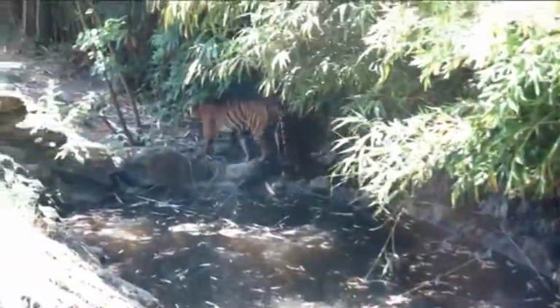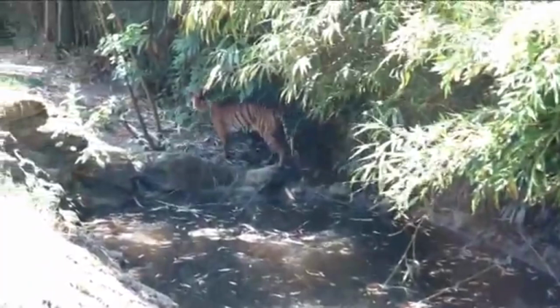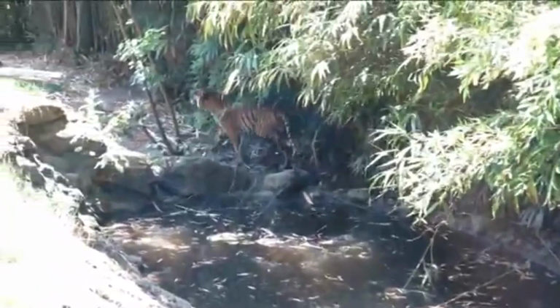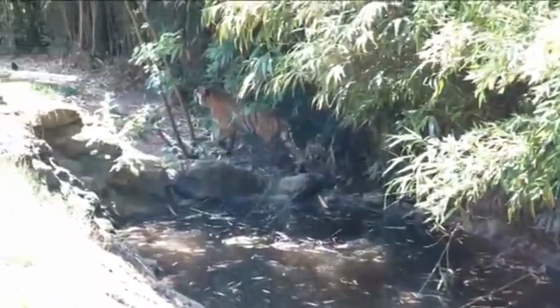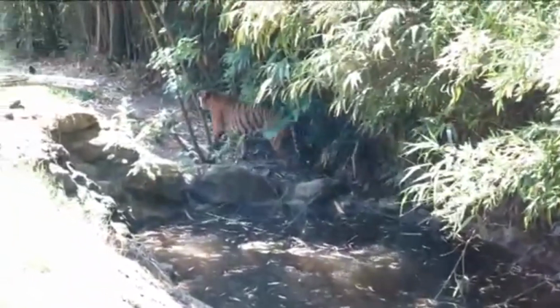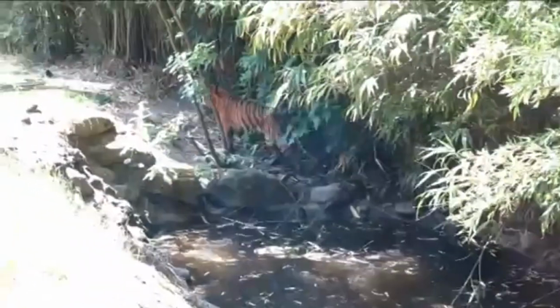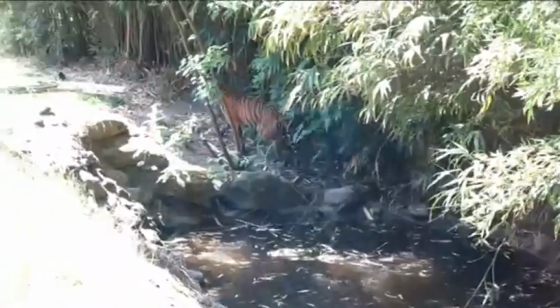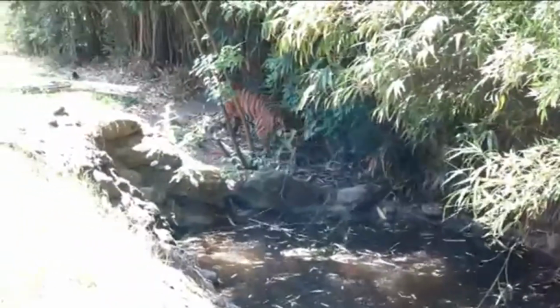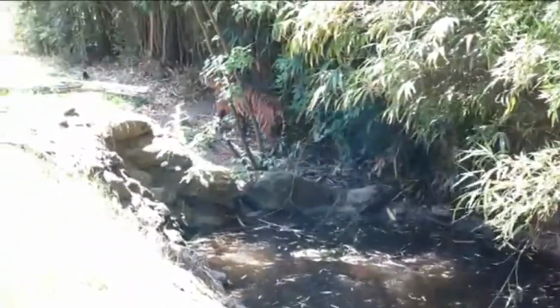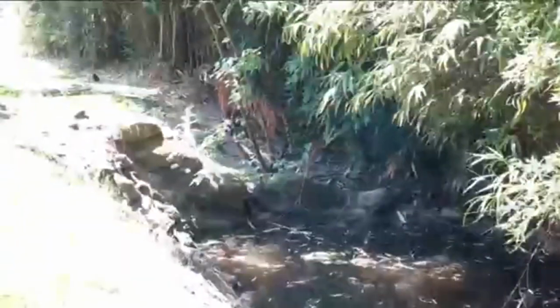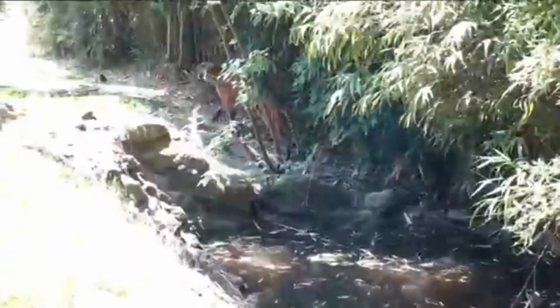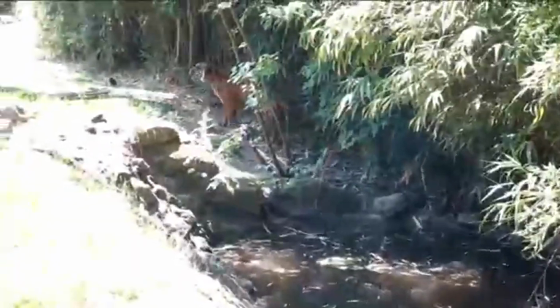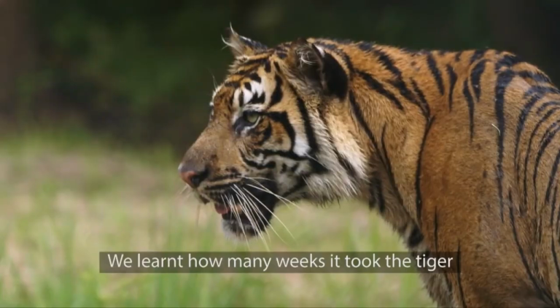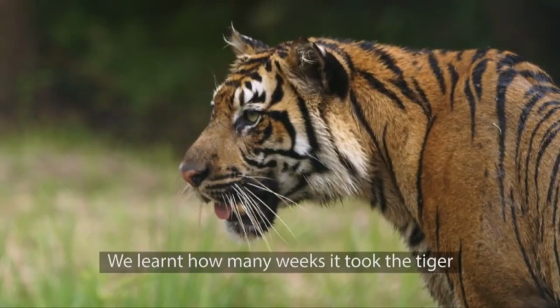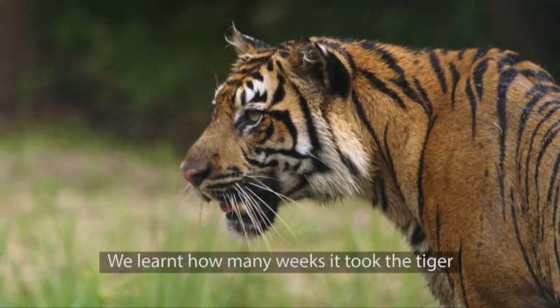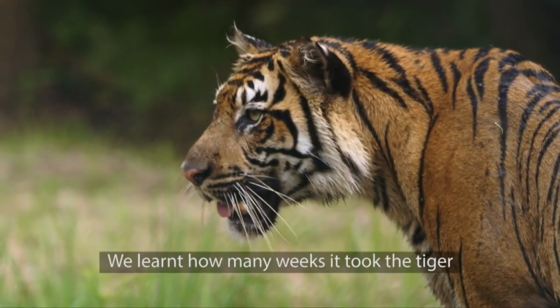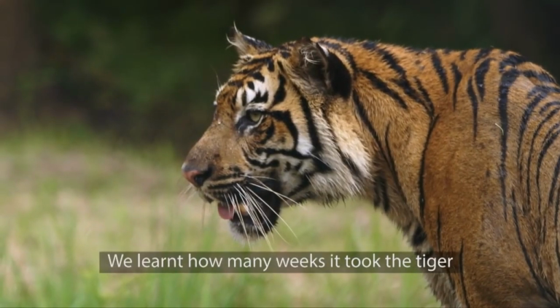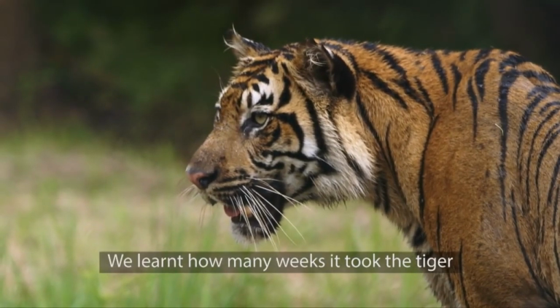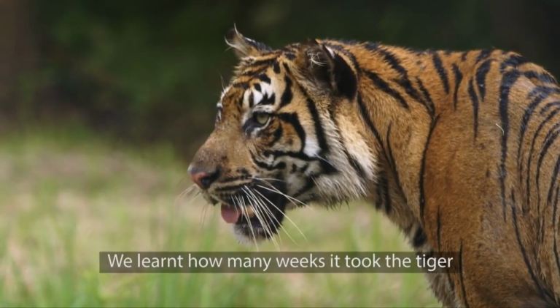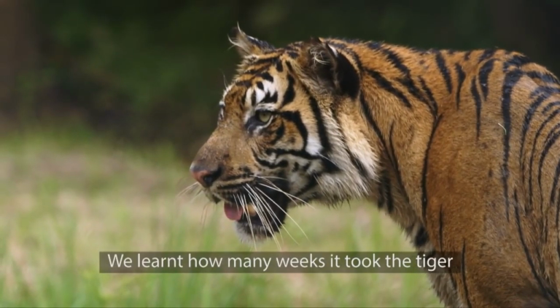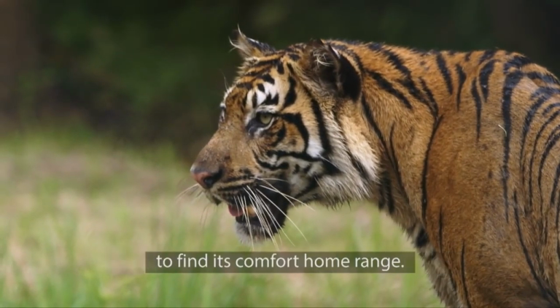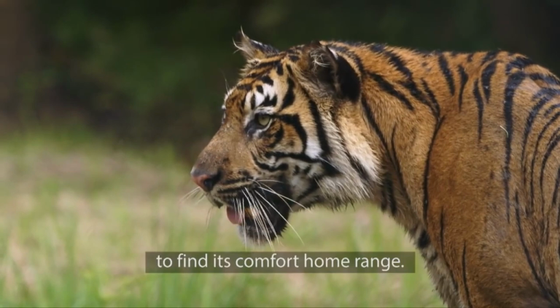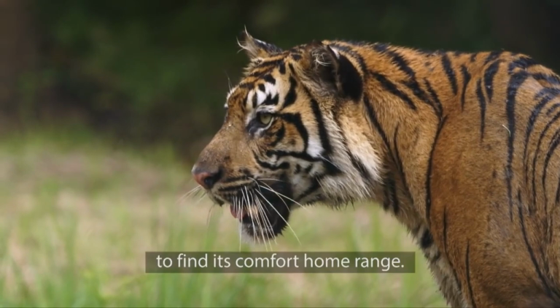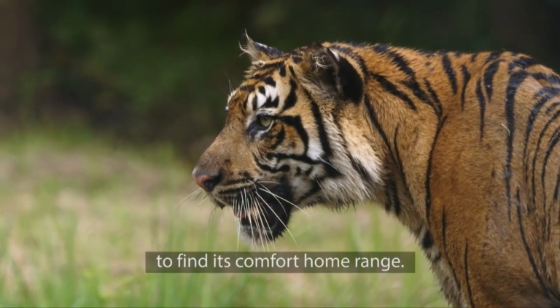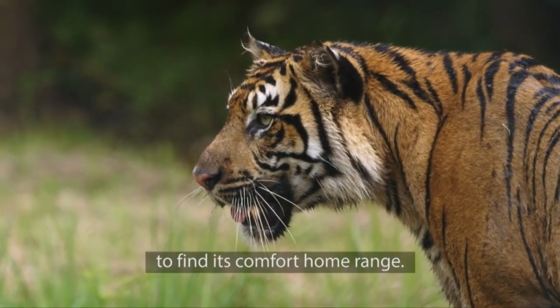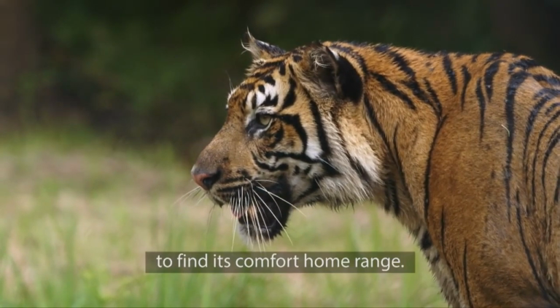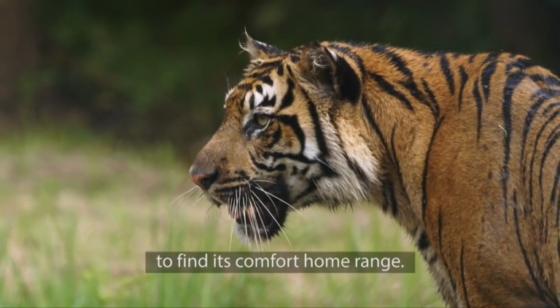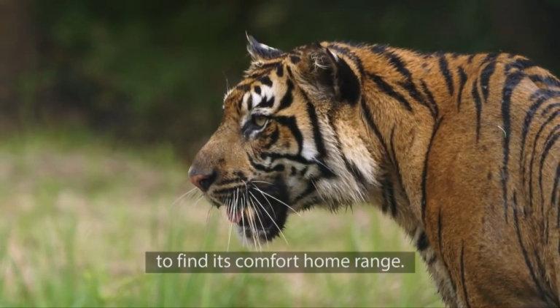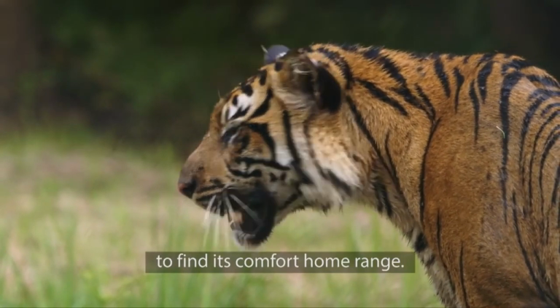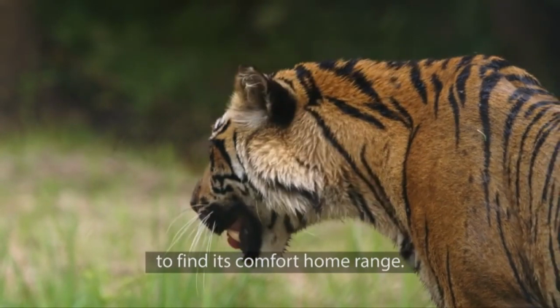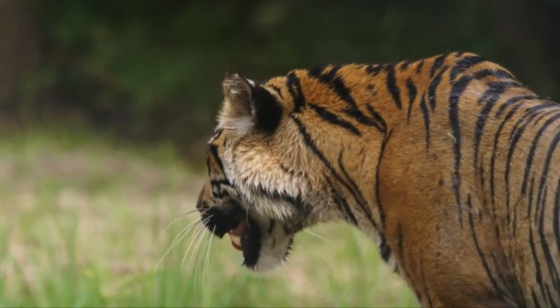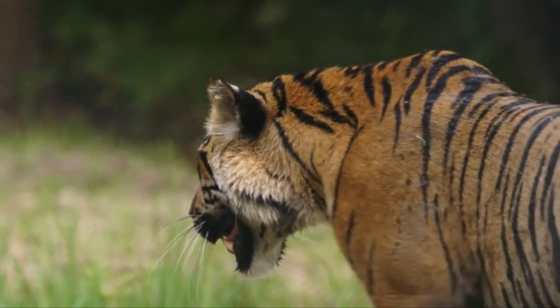The Sumatran Tiger is a smaller species and they also have larger manes. Sumatran Tigers have slightly webbed paws which allows them to swim more efficiently after their prey.